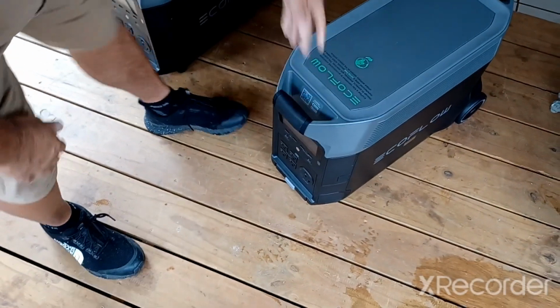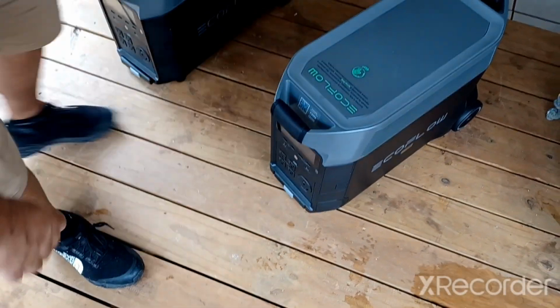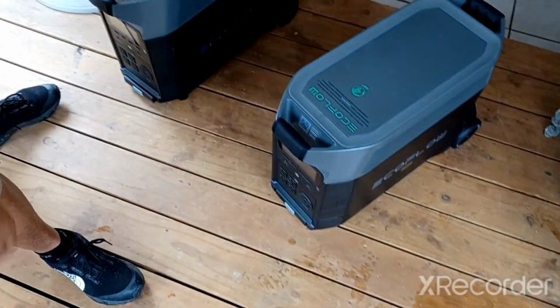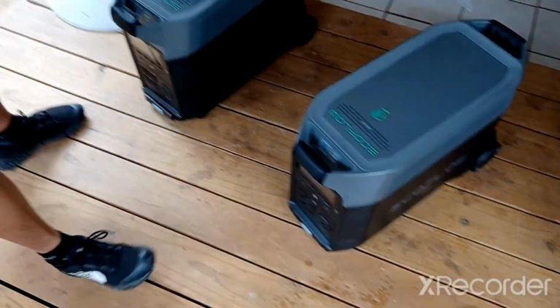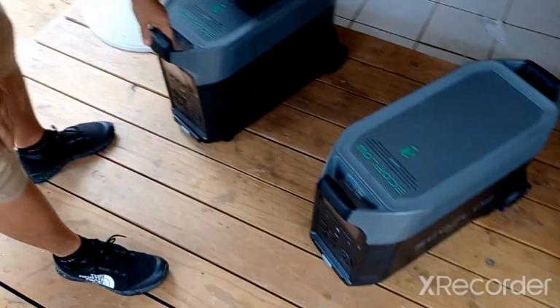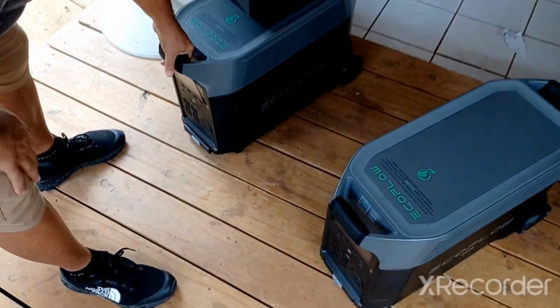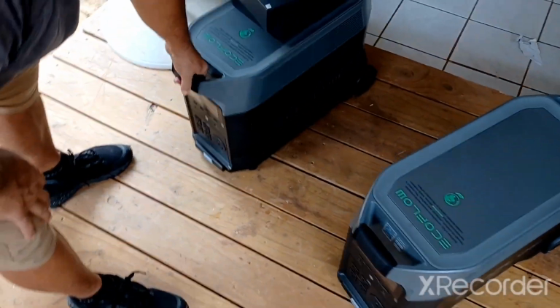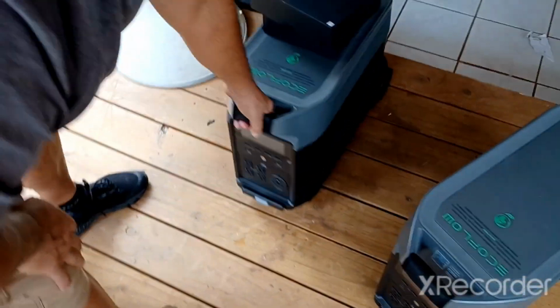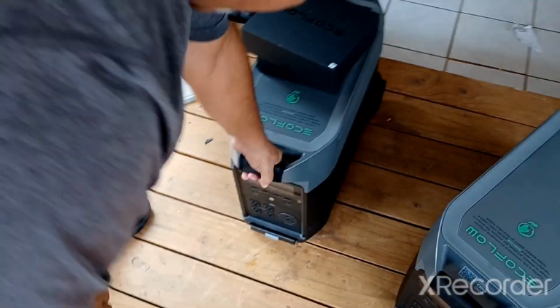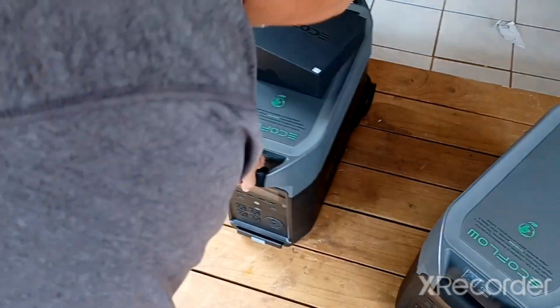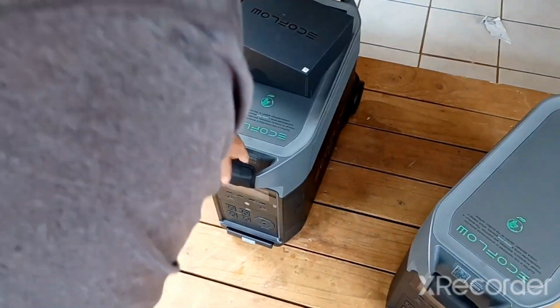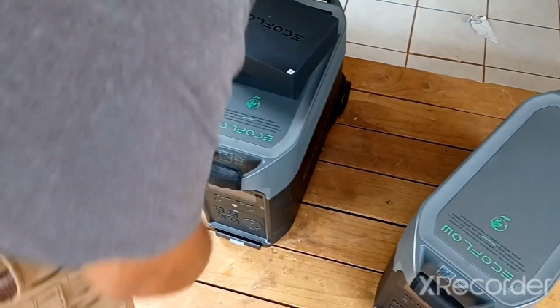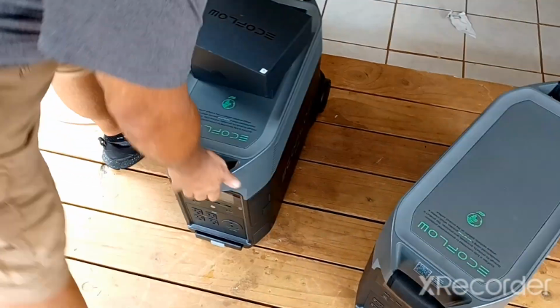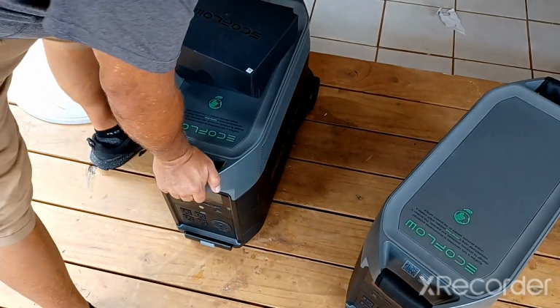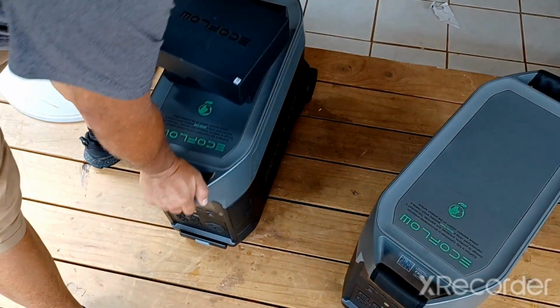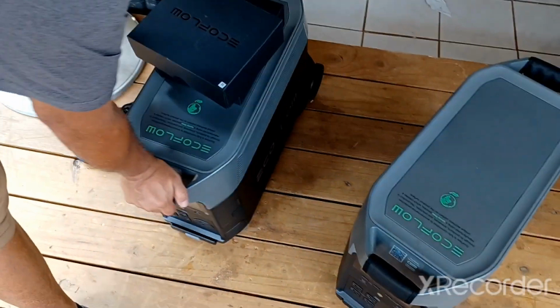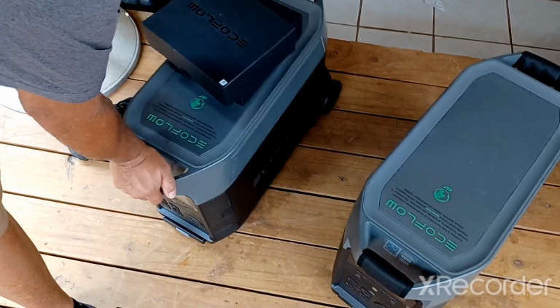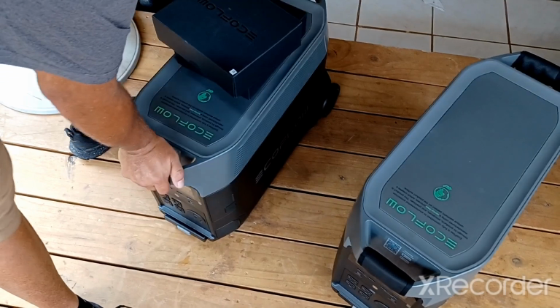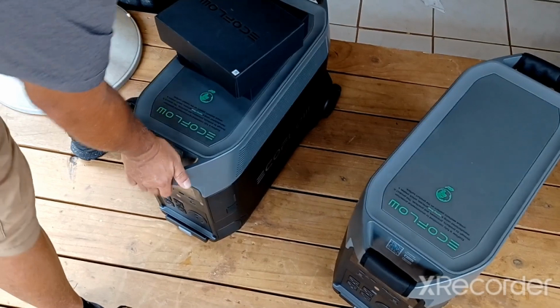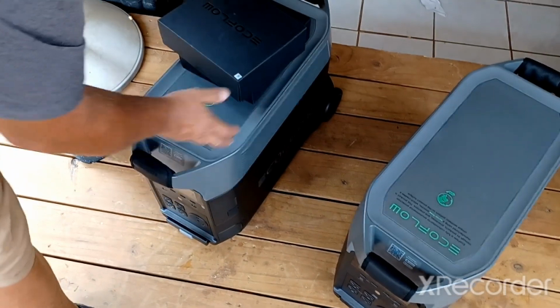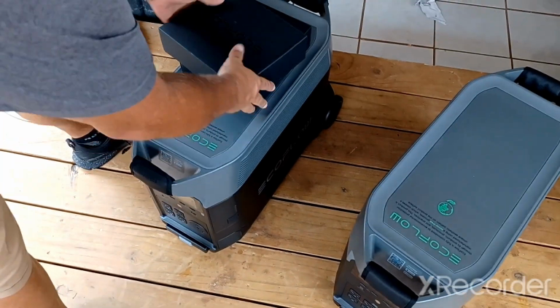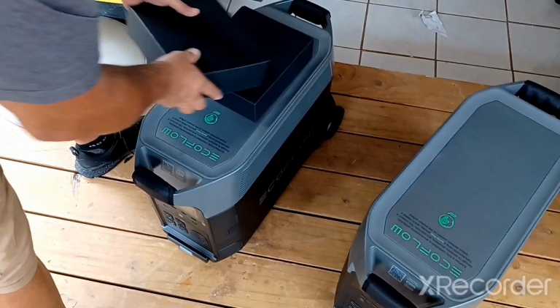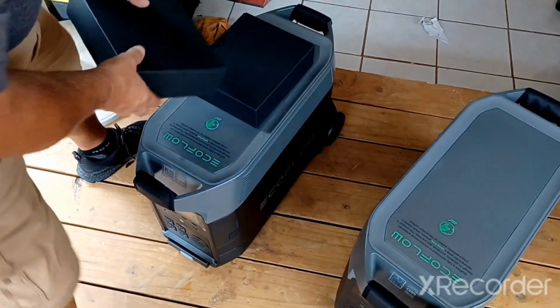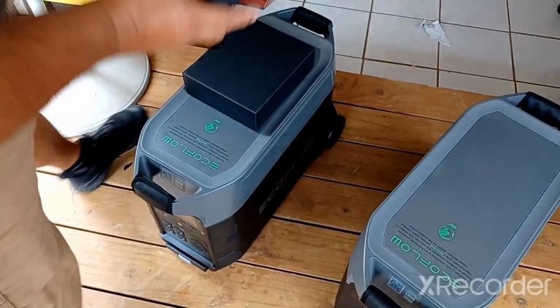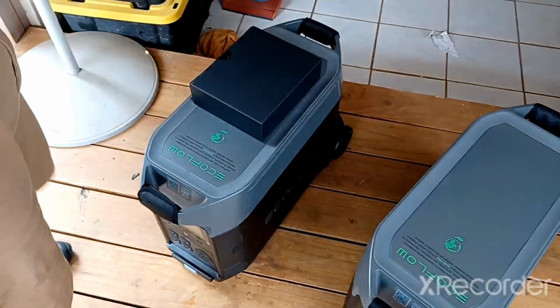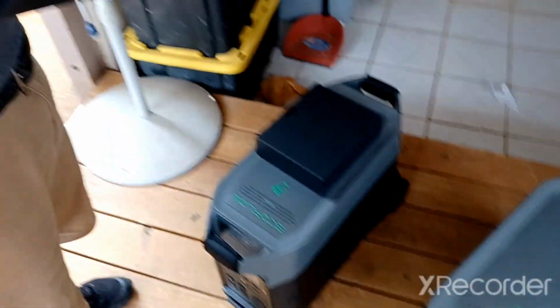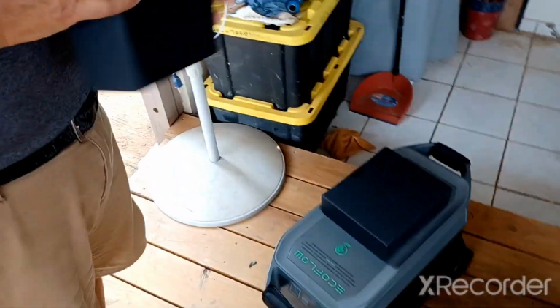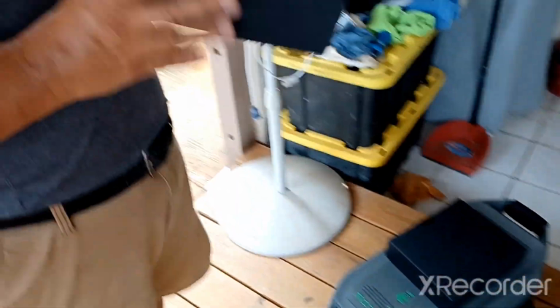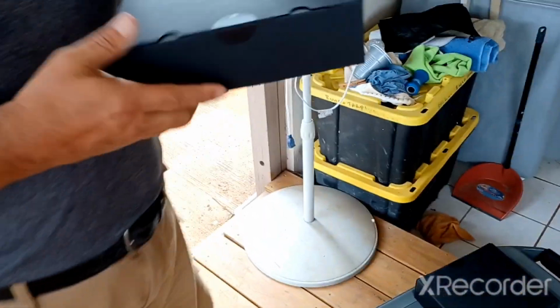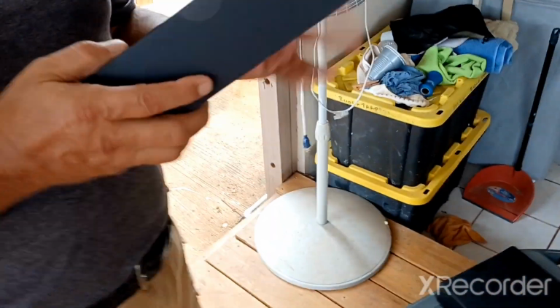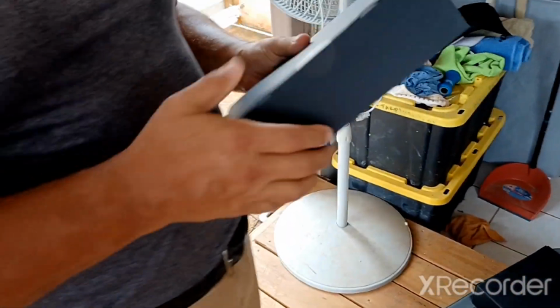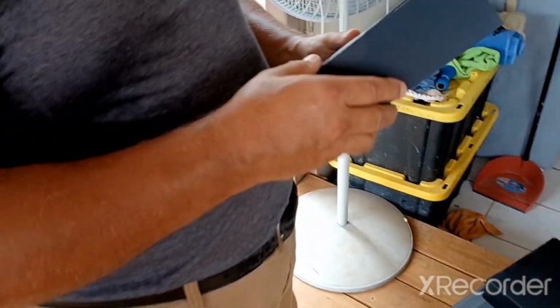Here is the other one. Here are the boxes with all the goodies, let's see what we have here.